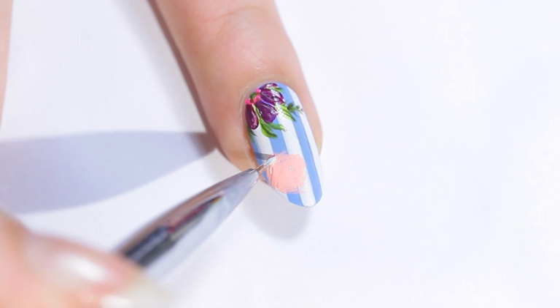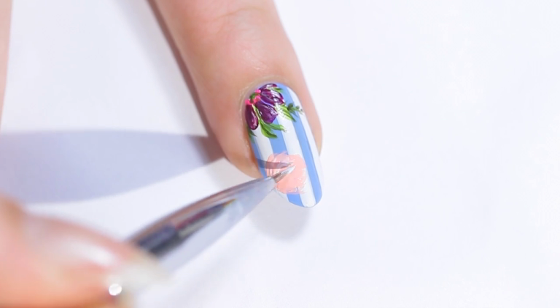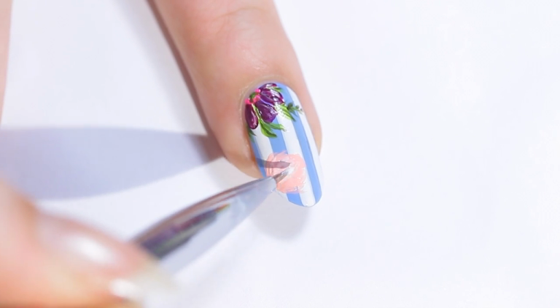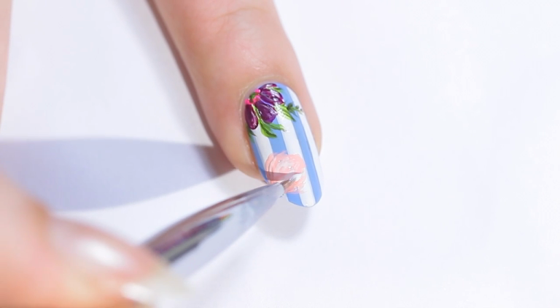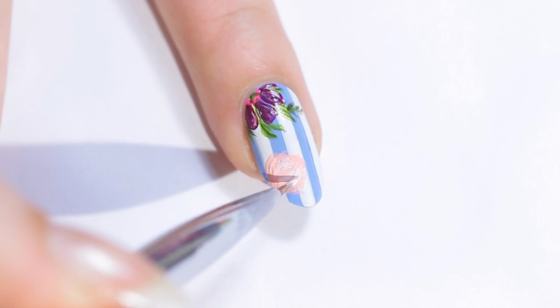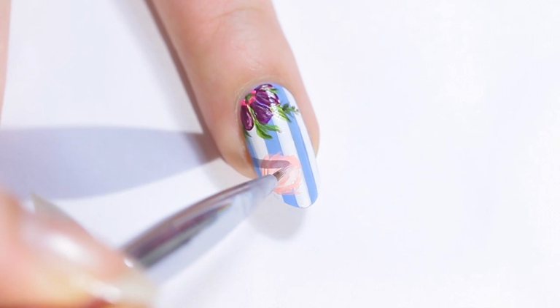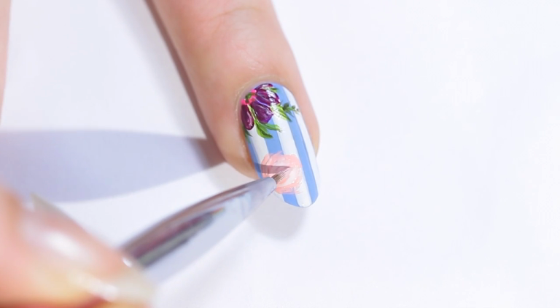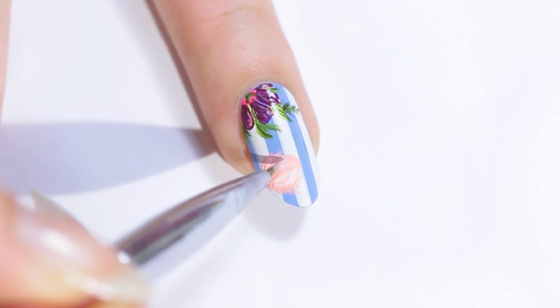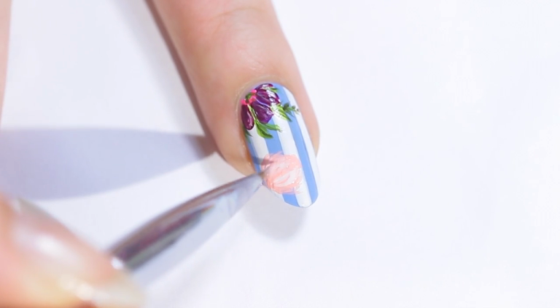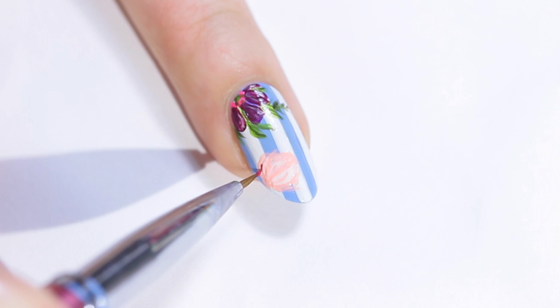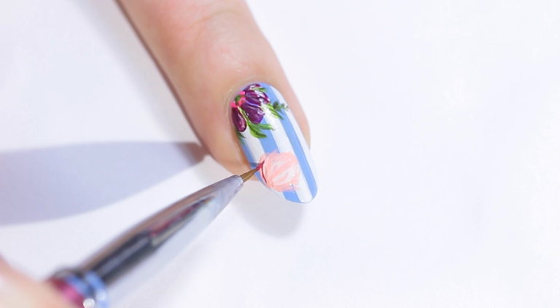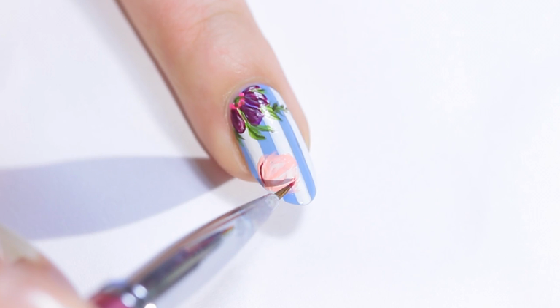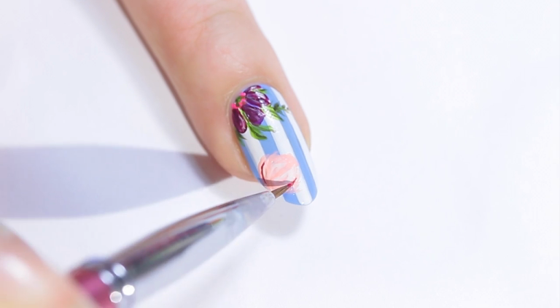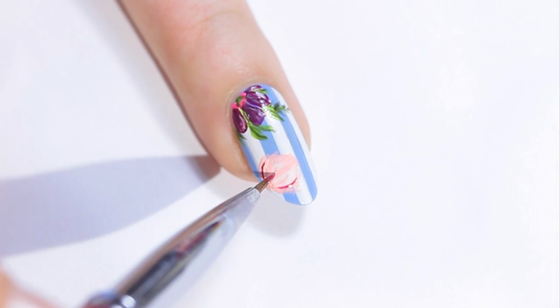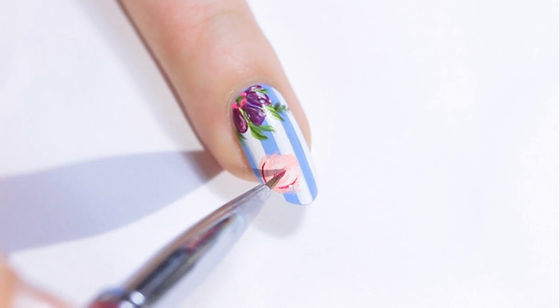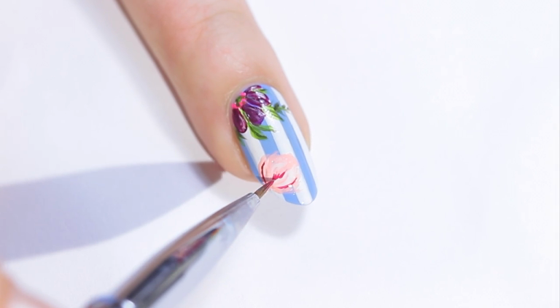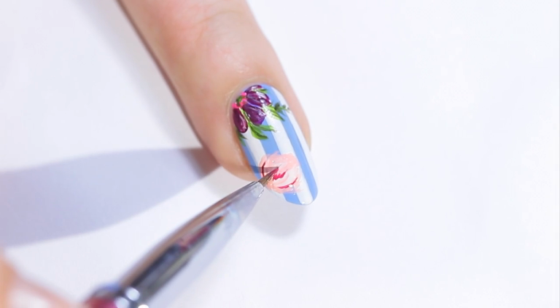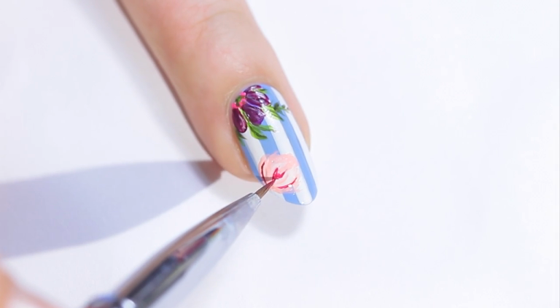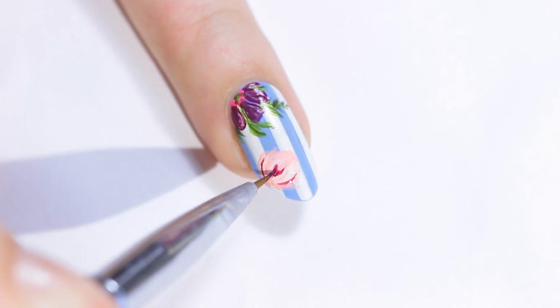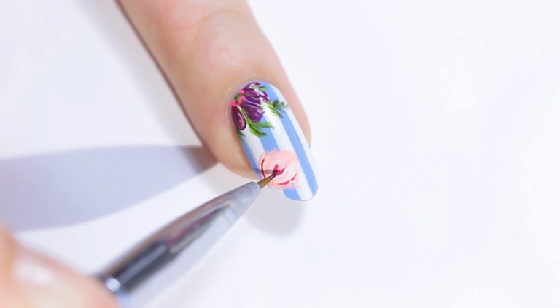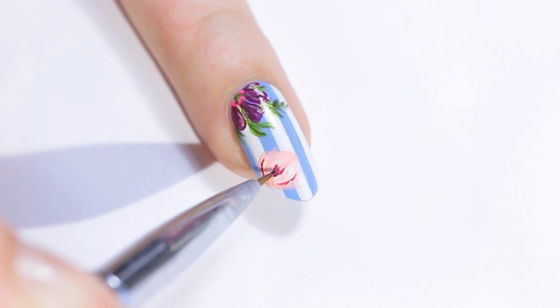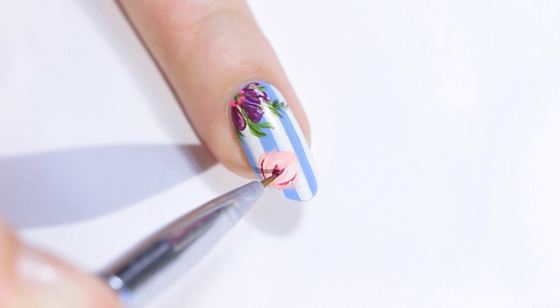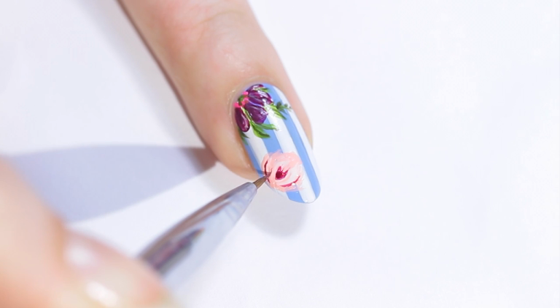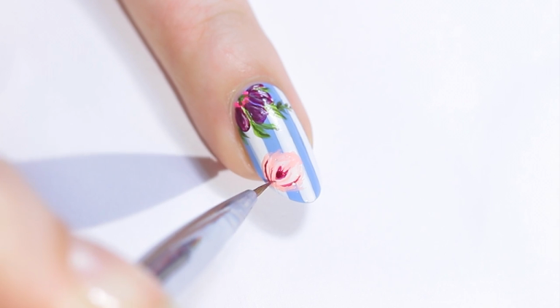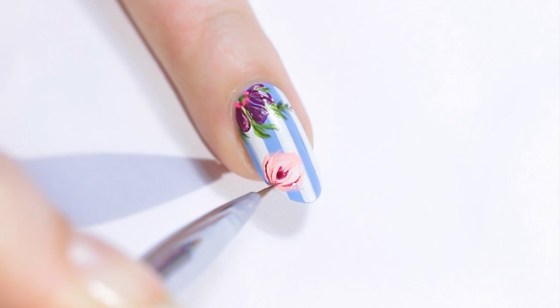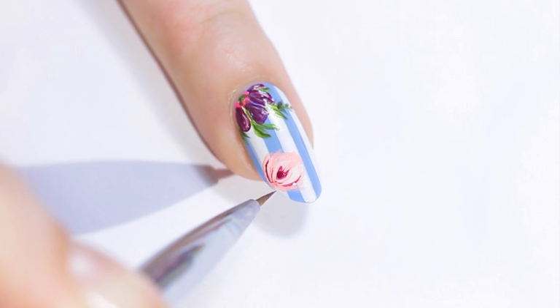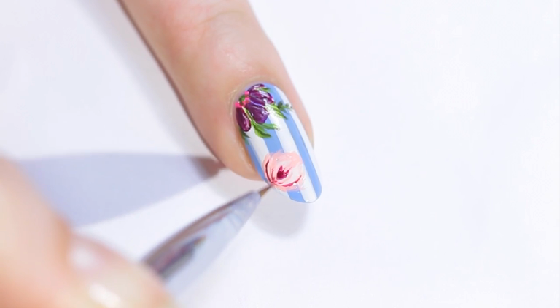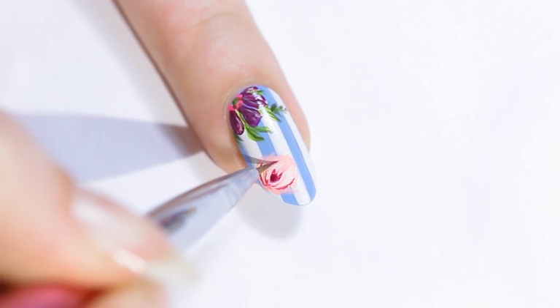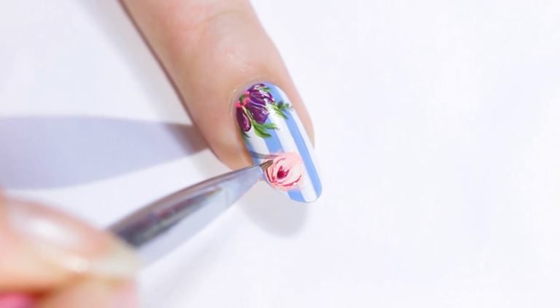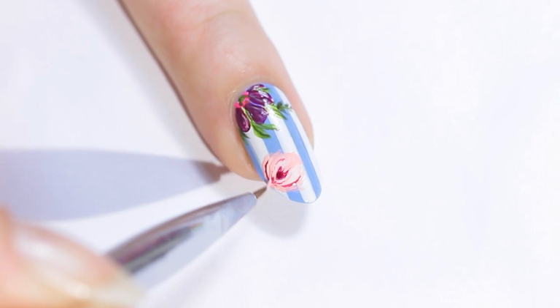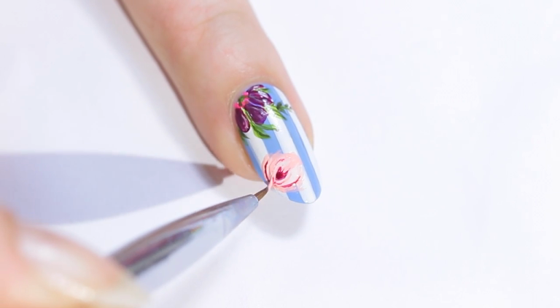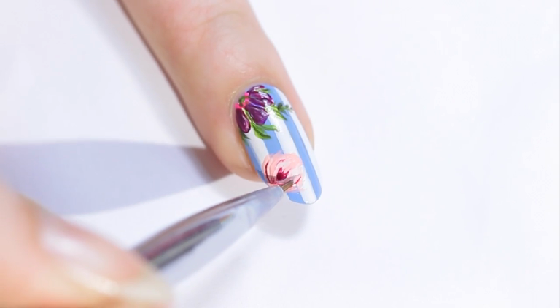For the second flower, start with a light pink base, then add some white on top for some texture. Add some shading to the flower, like a darker center and a few lines using the same plum polish. Then layer a bit more pink on top to tone it down.